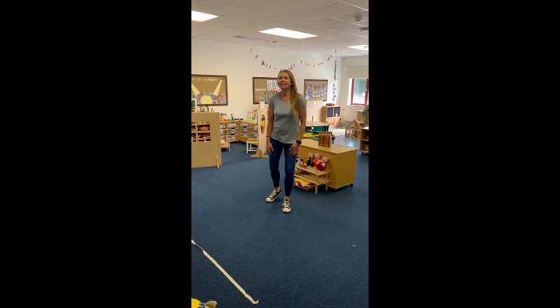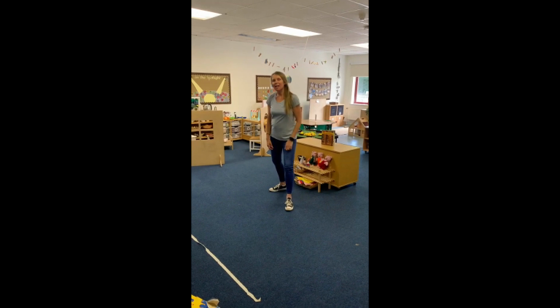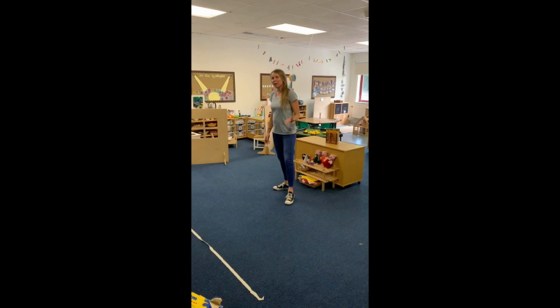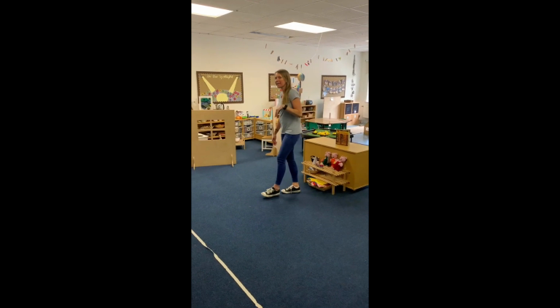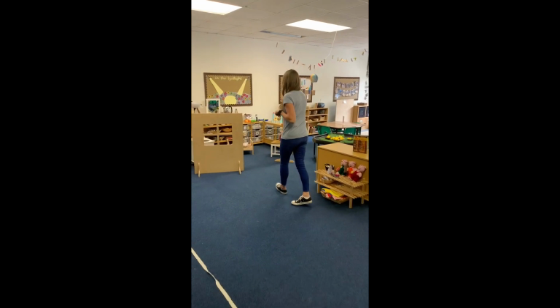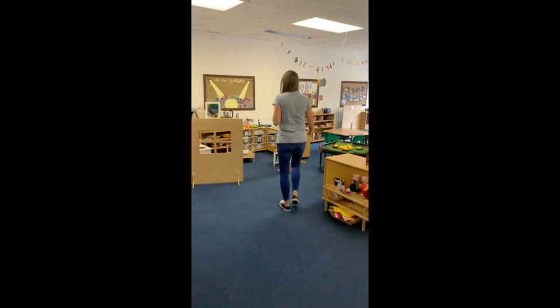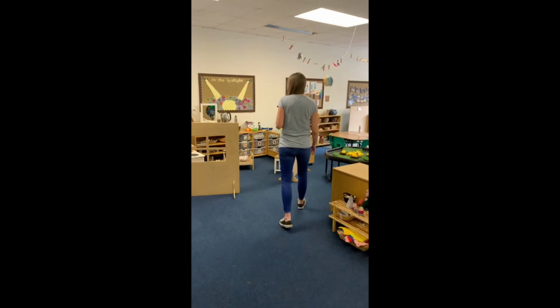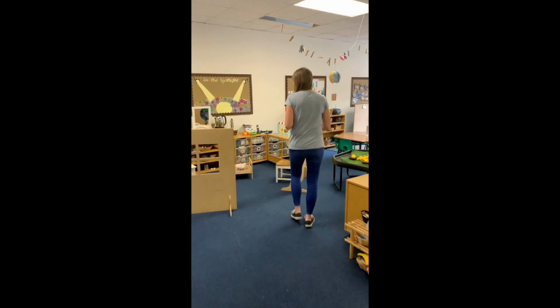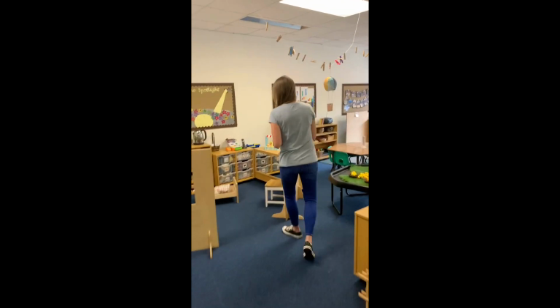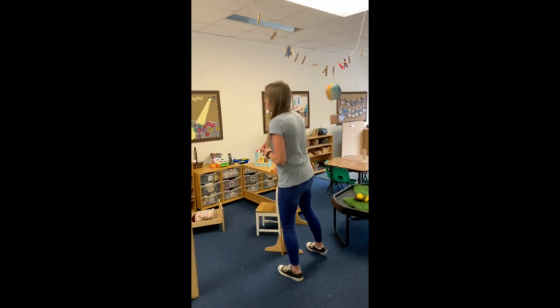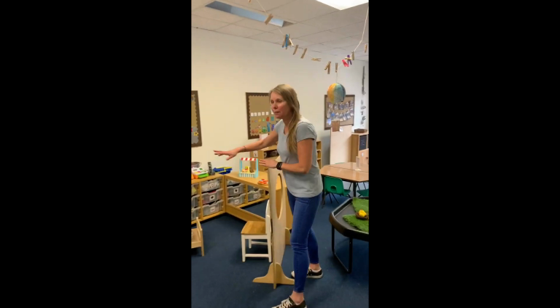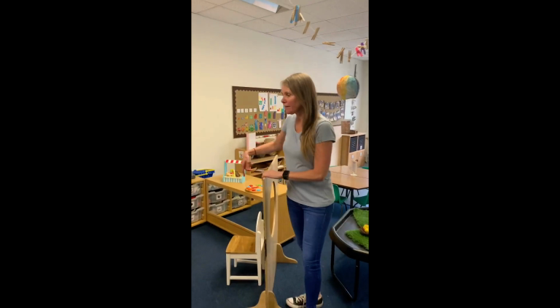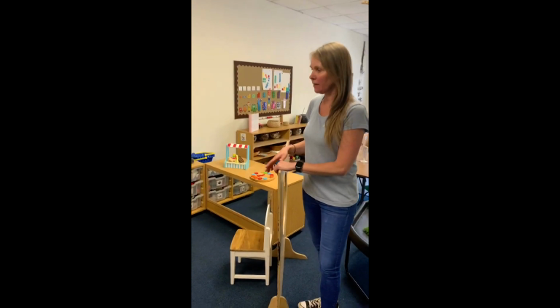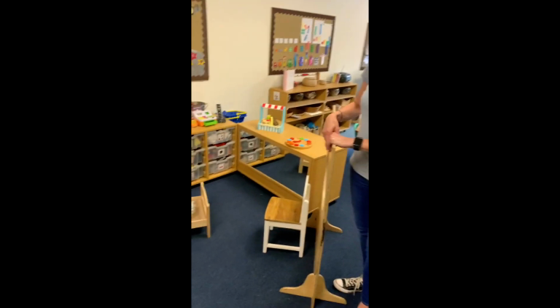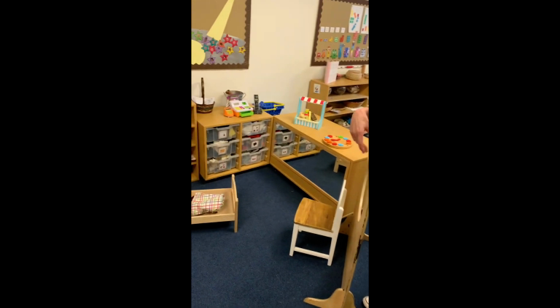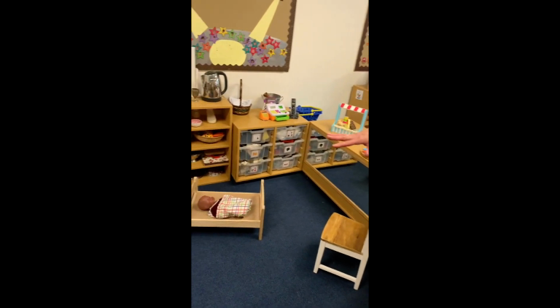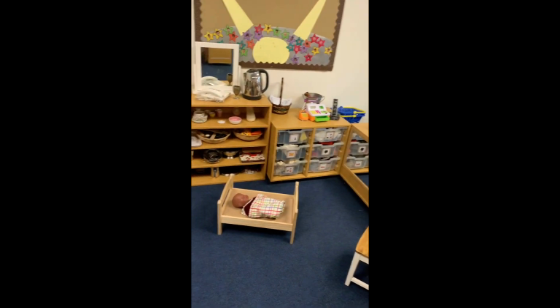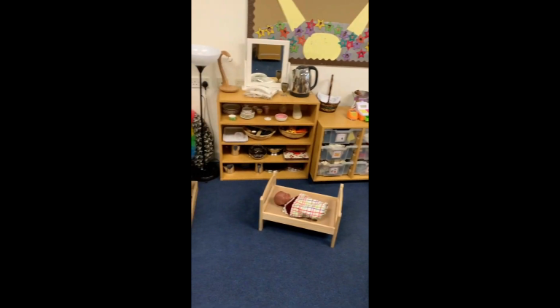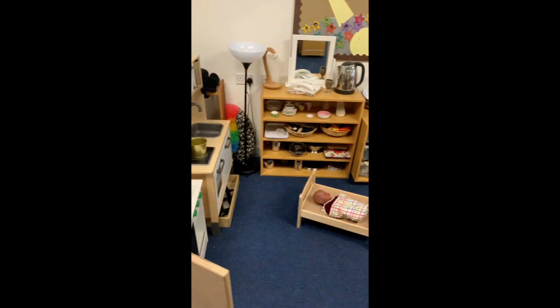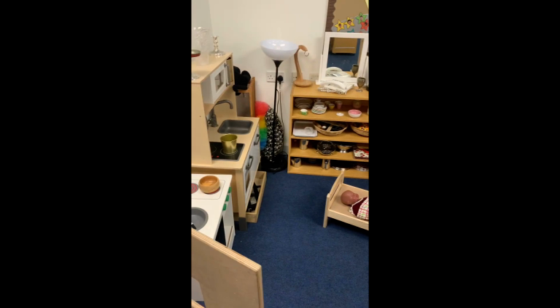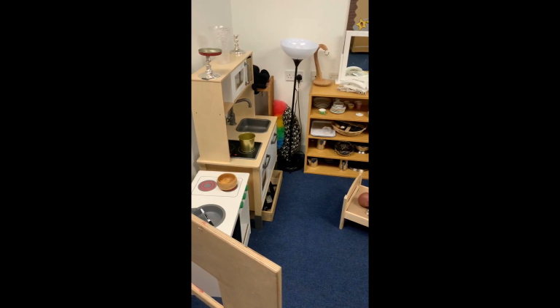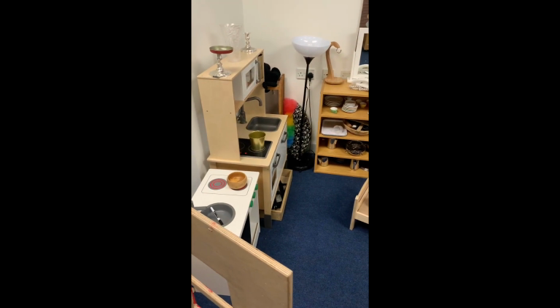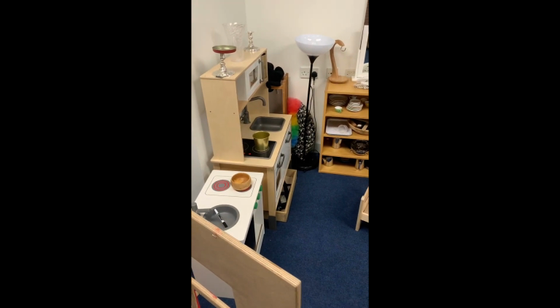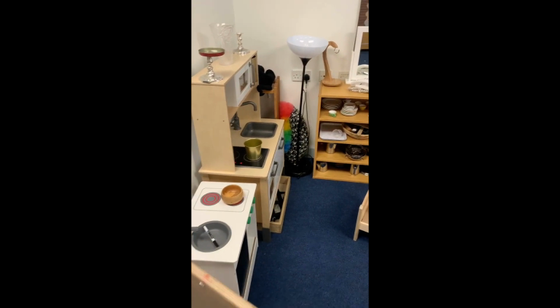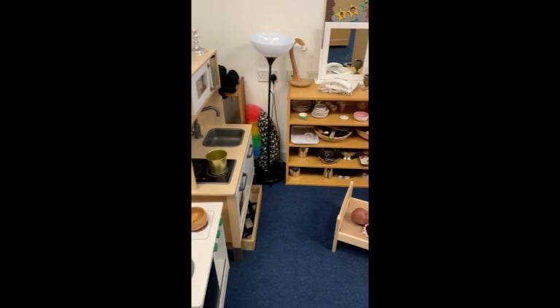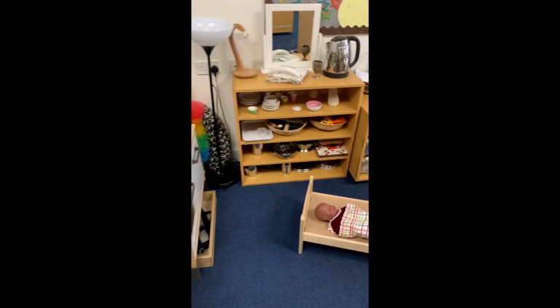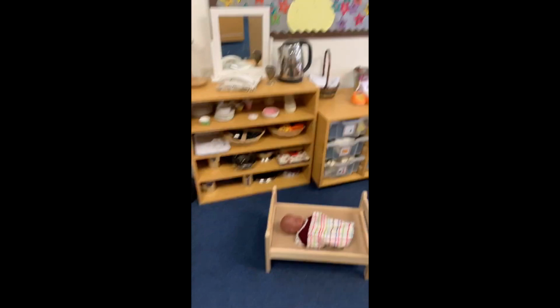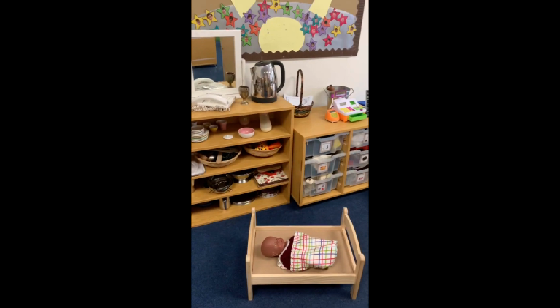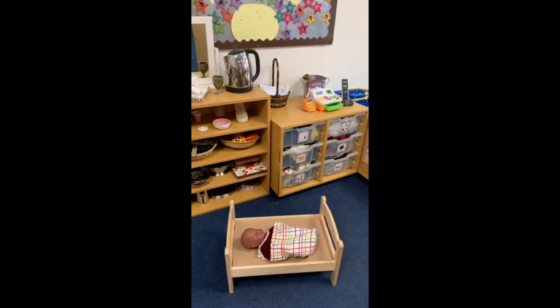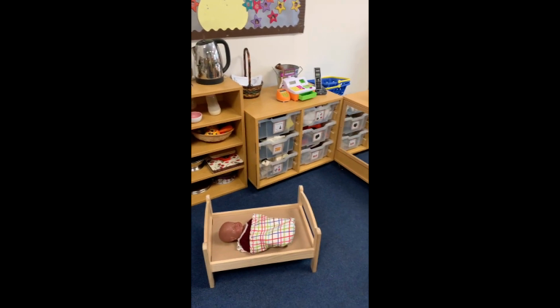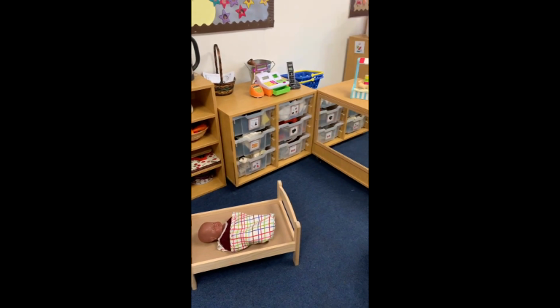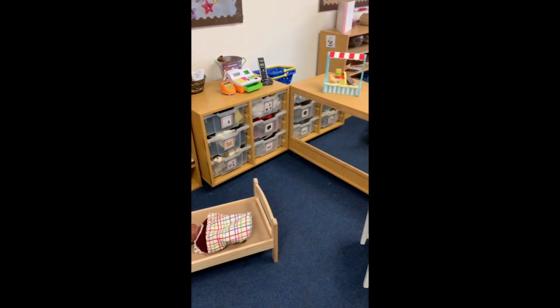Hello, come on in. This is our role play area. So we've got a cooker and lots of utensils, some dressing up clothes, a little ice cream.